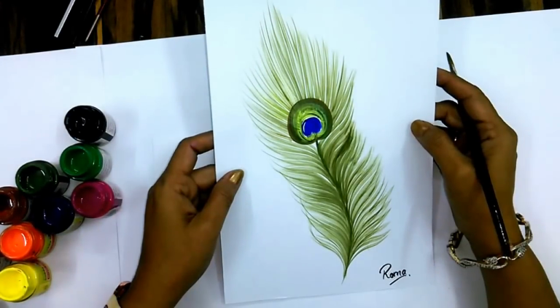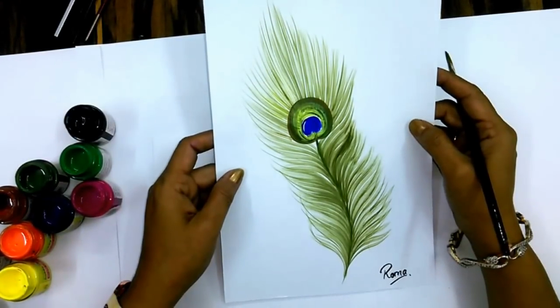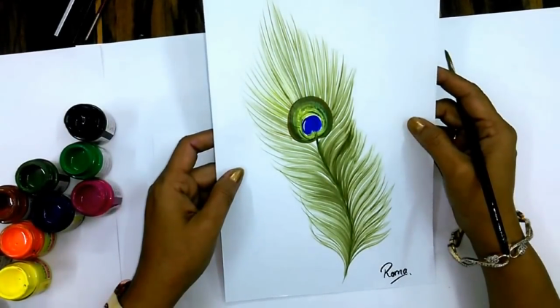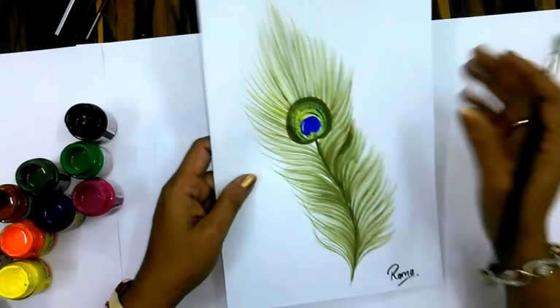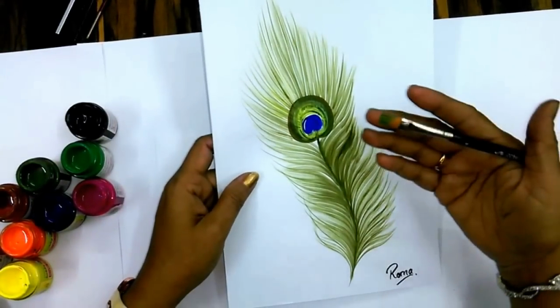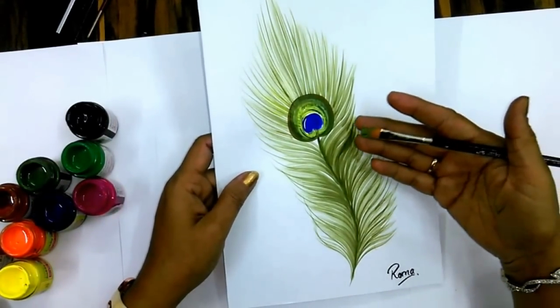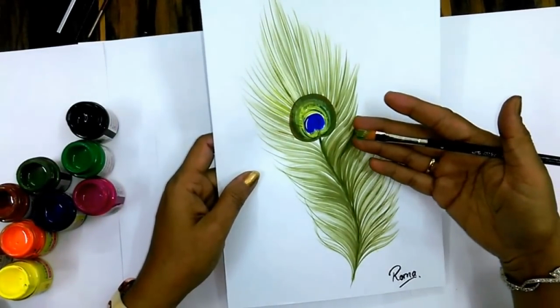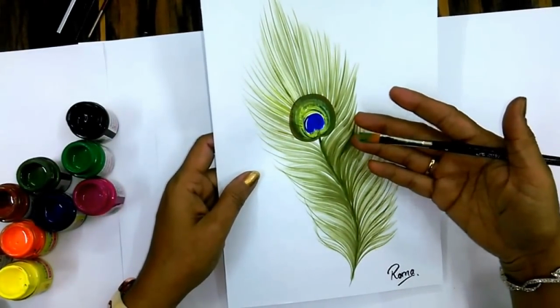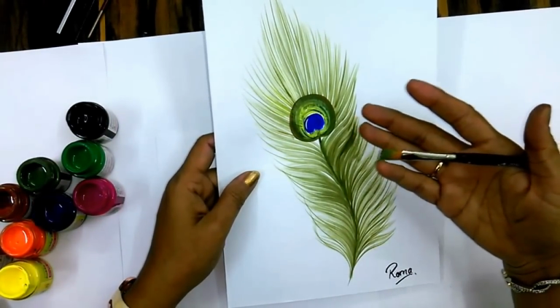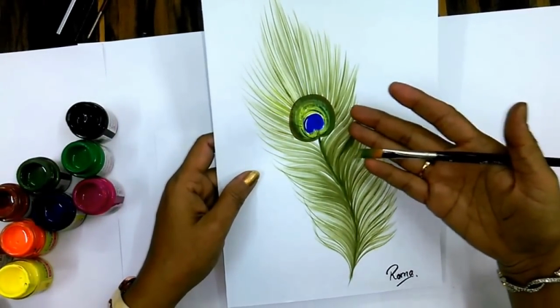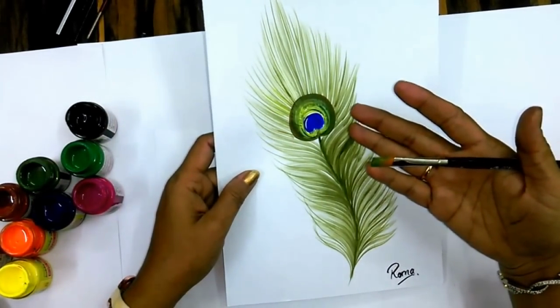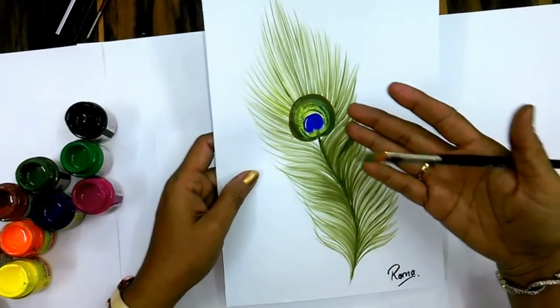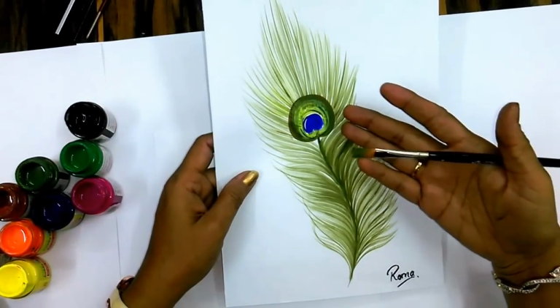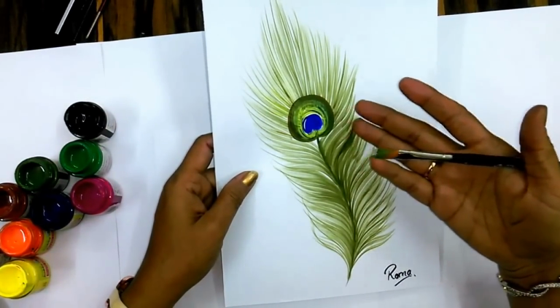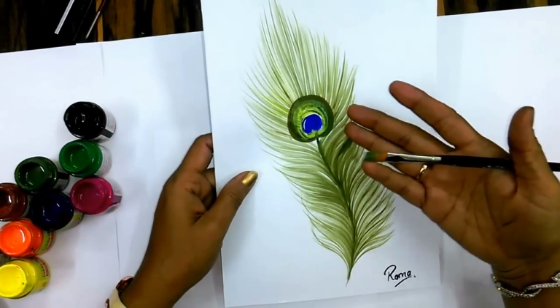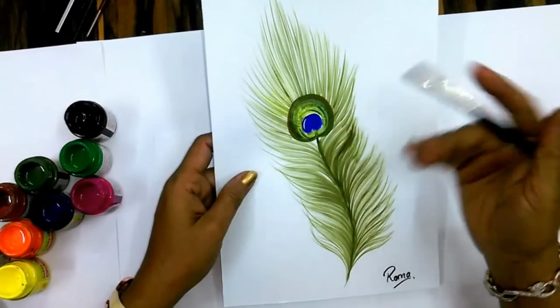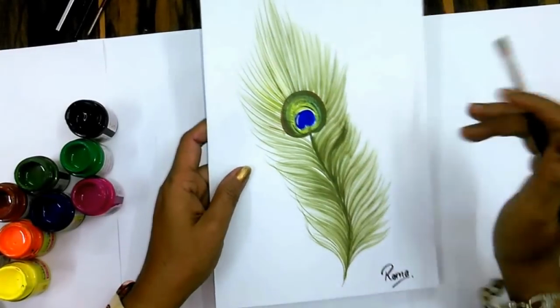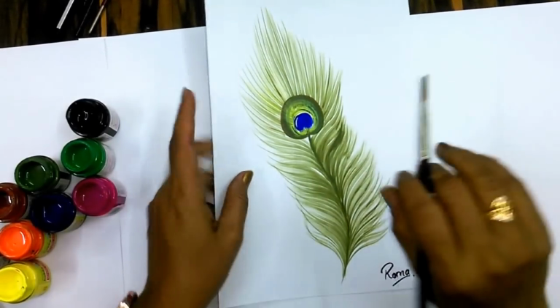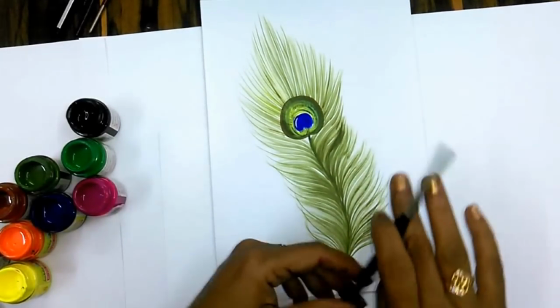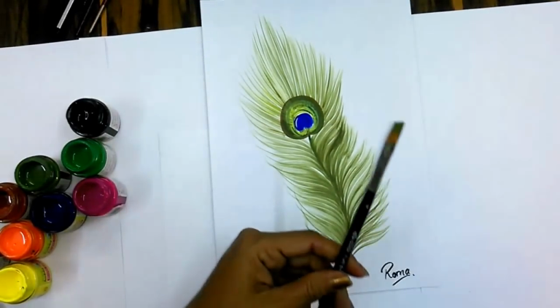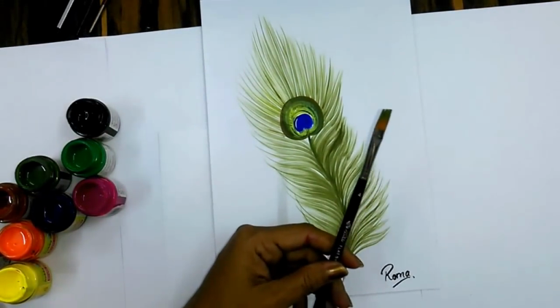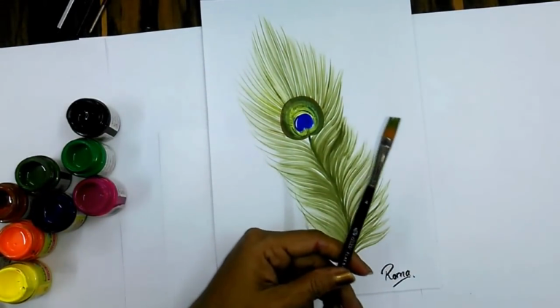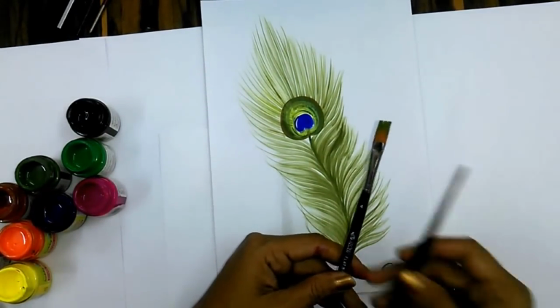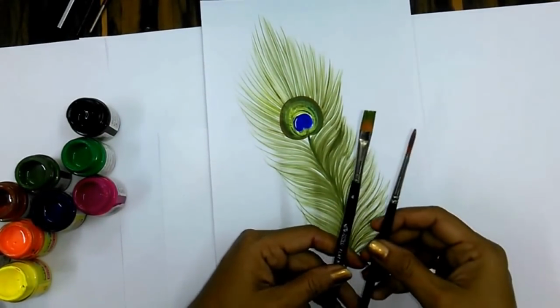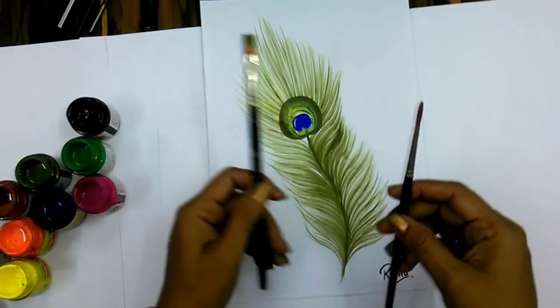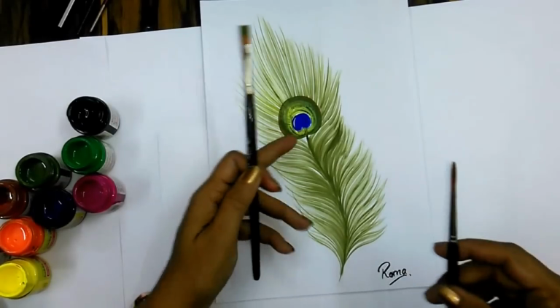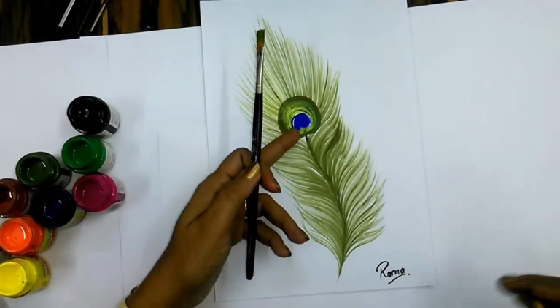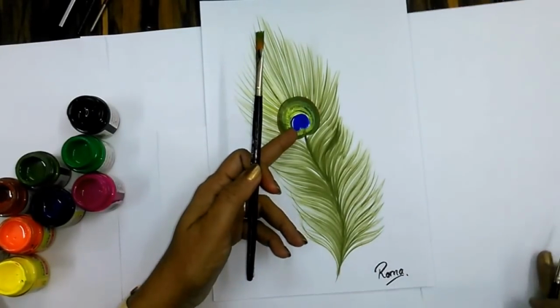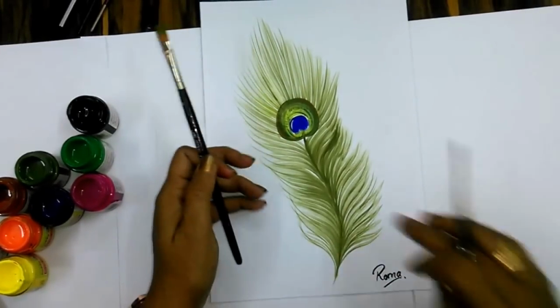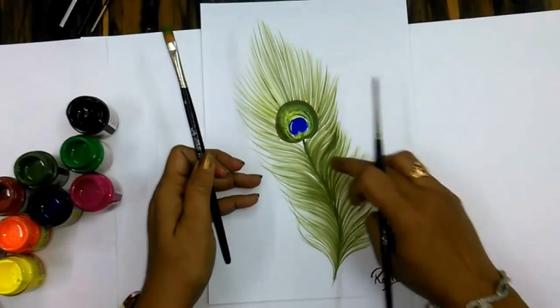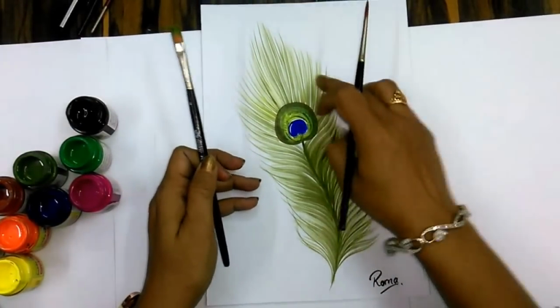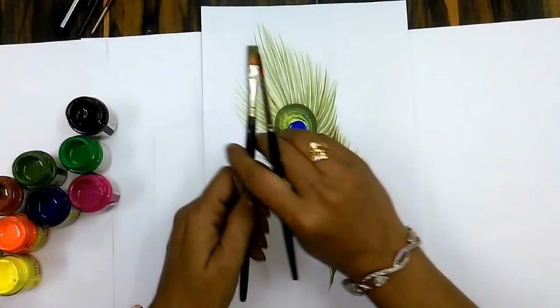Hi friends, today we will start with the flat brush effect. Using a flat brush we will do a dry effect. For this you have to use two brushes: flat and round. Round for the center and flat for the side effect.